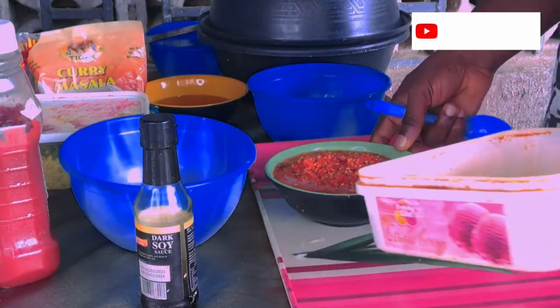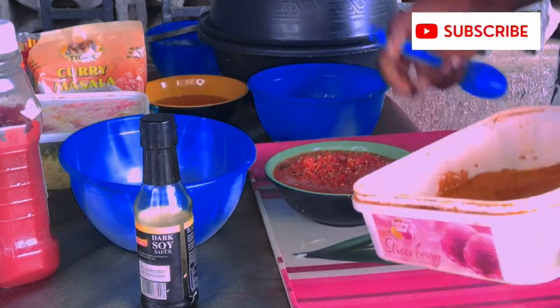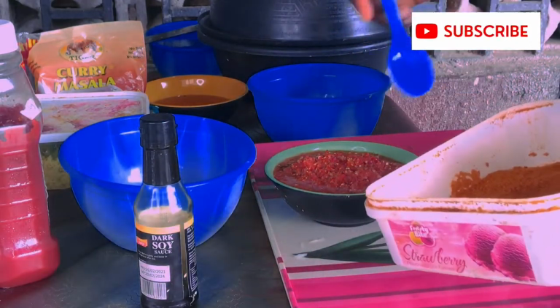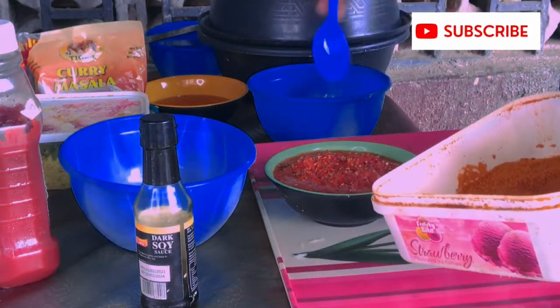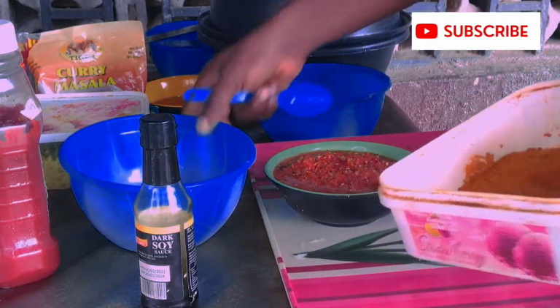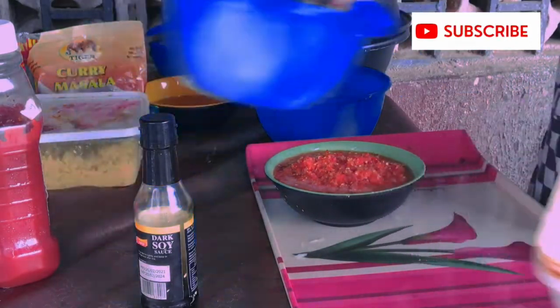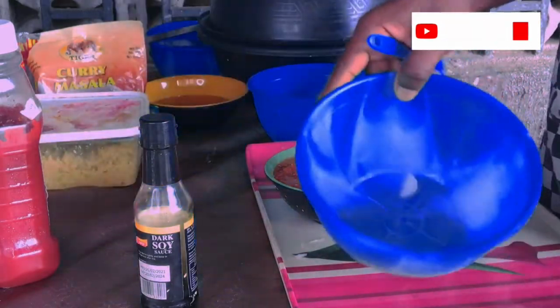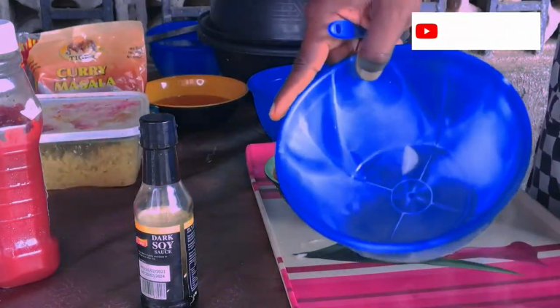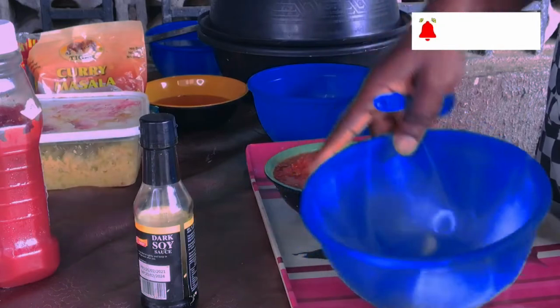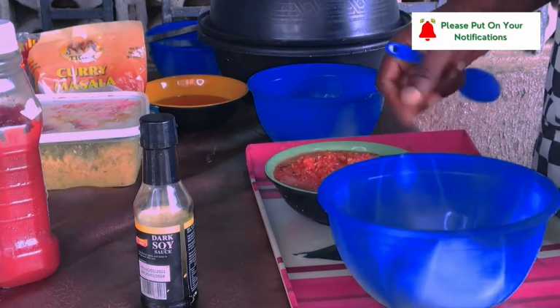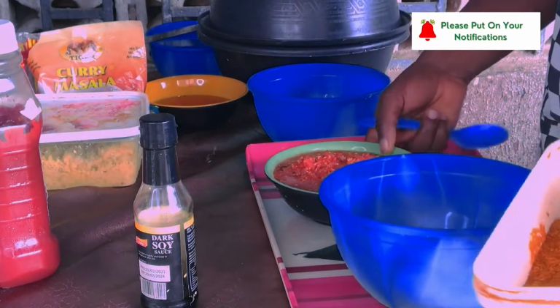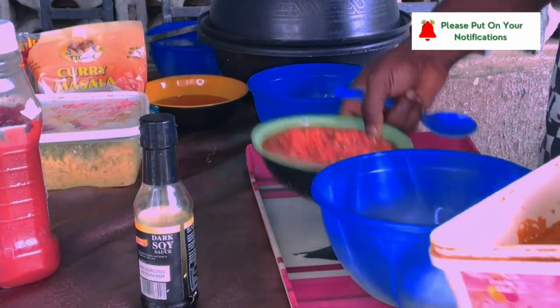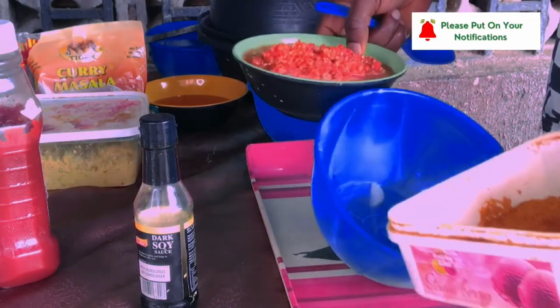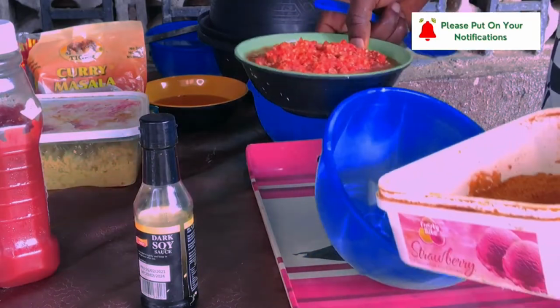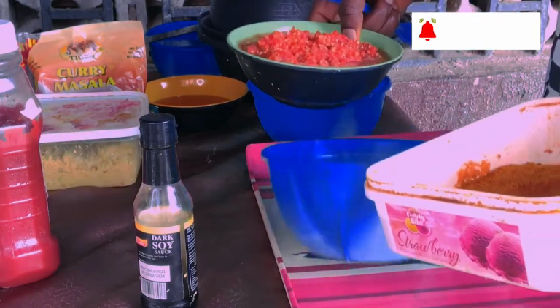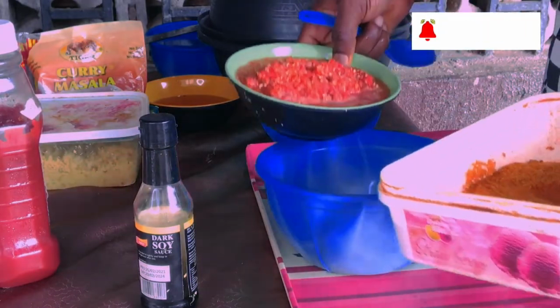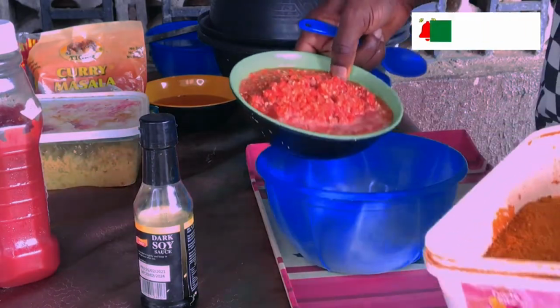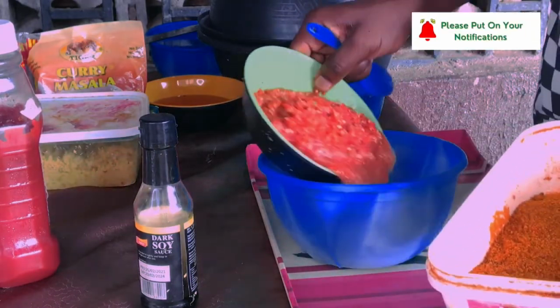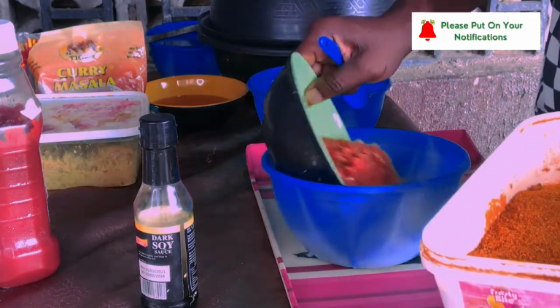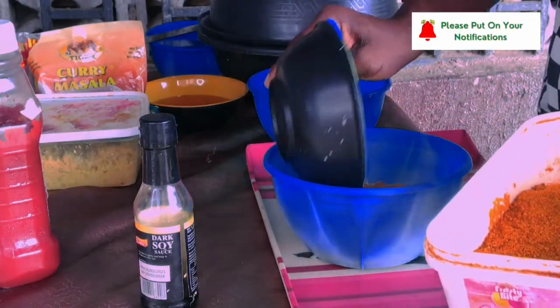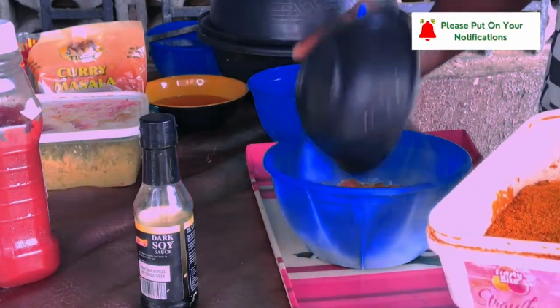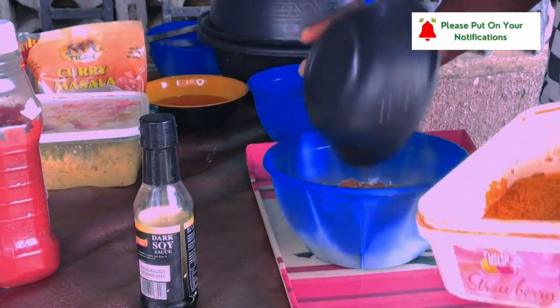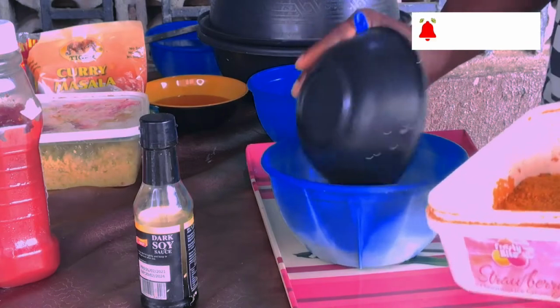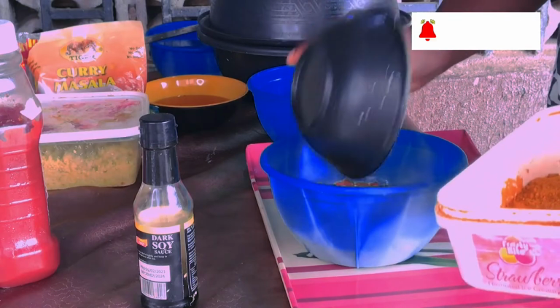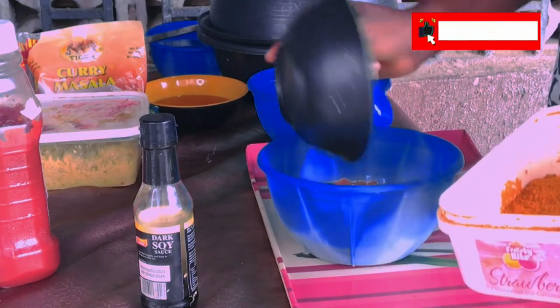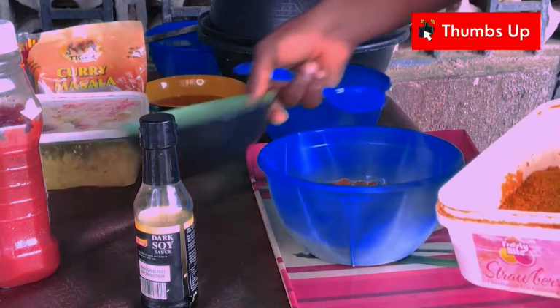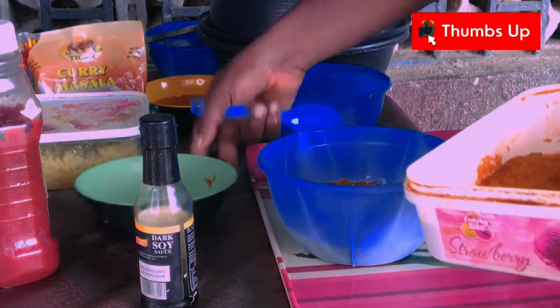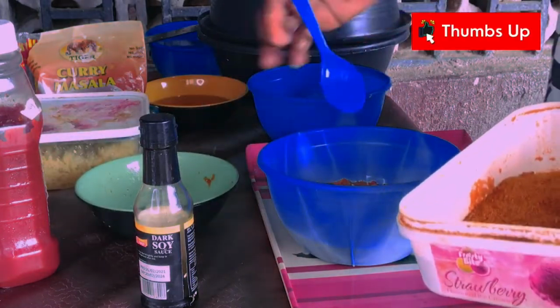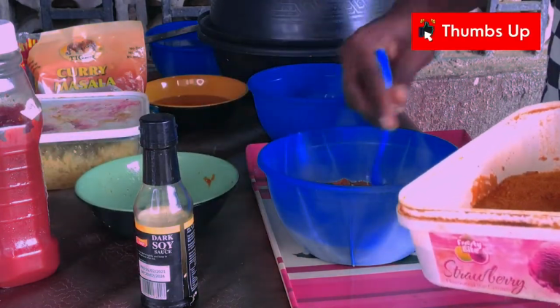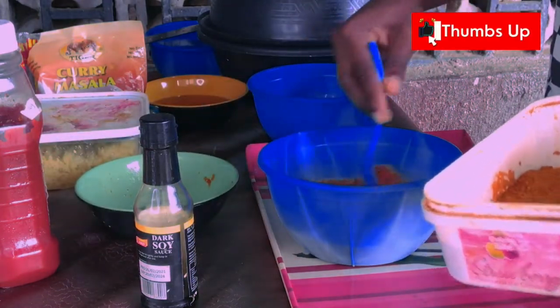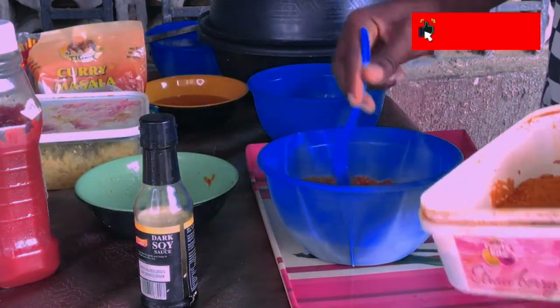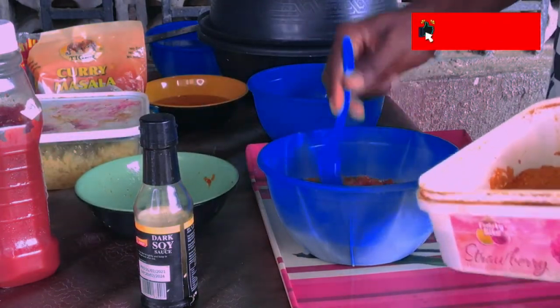Then I'll take a bowl like this. I'll pour my pepper inside. This is my pepper.